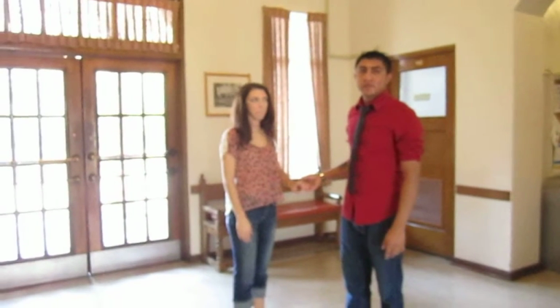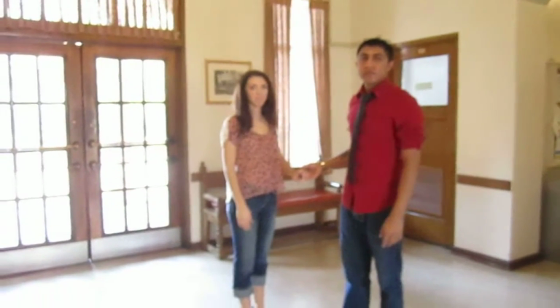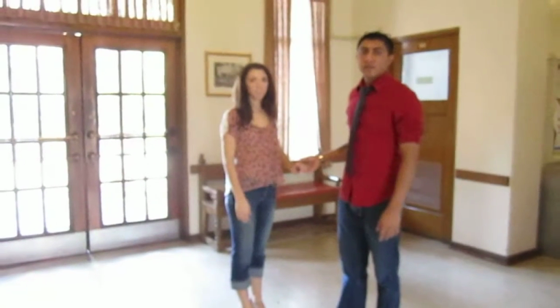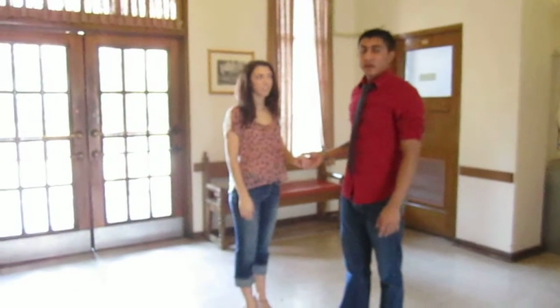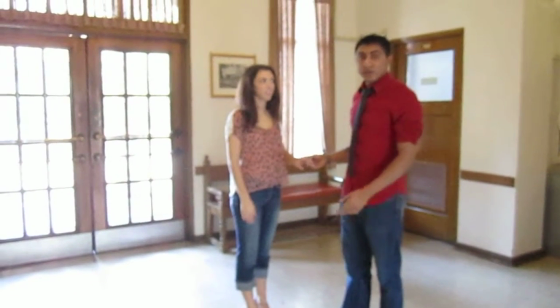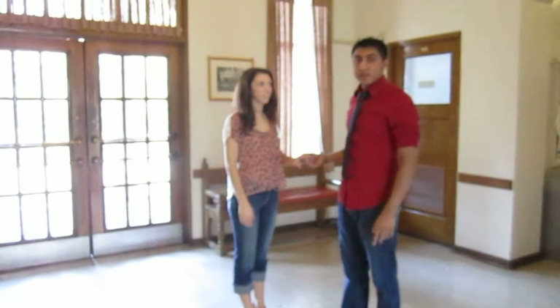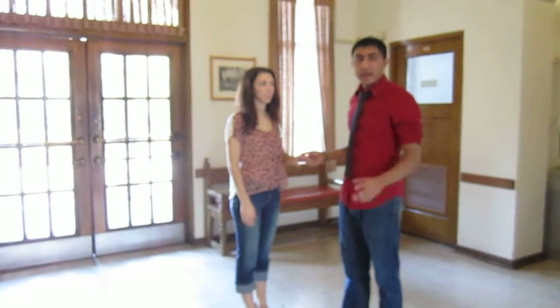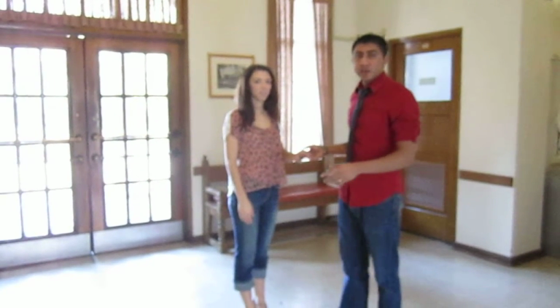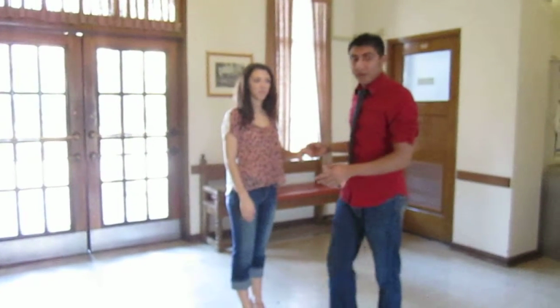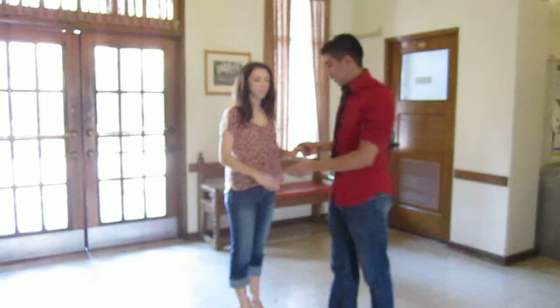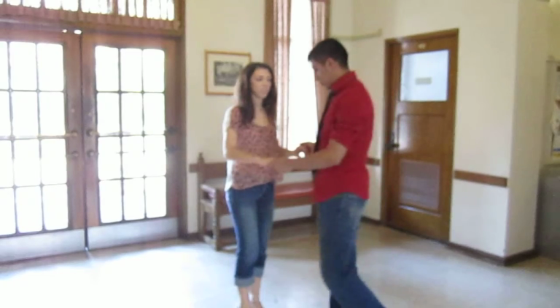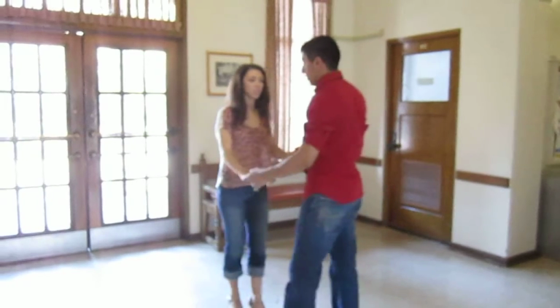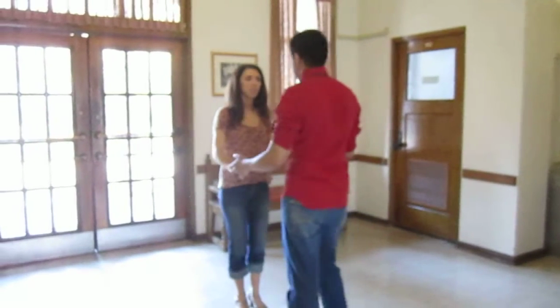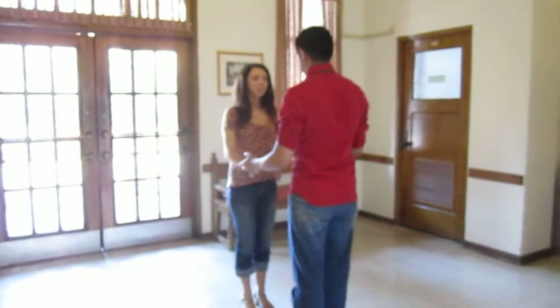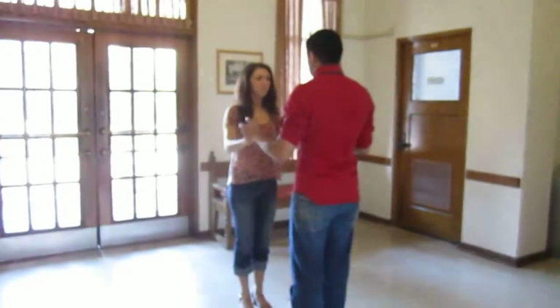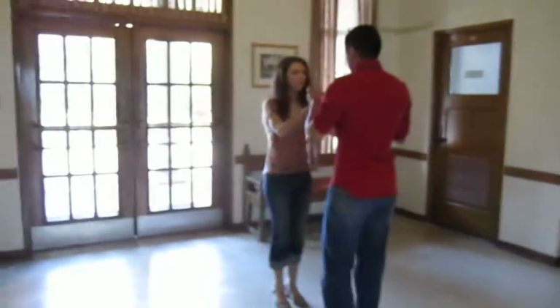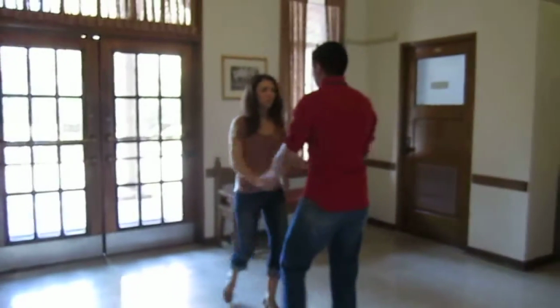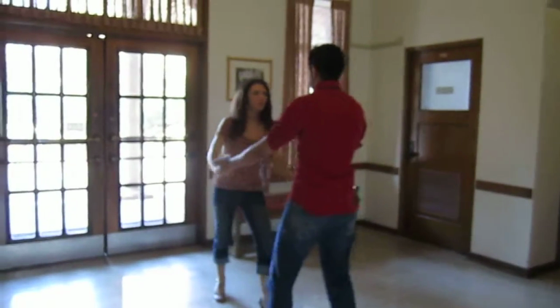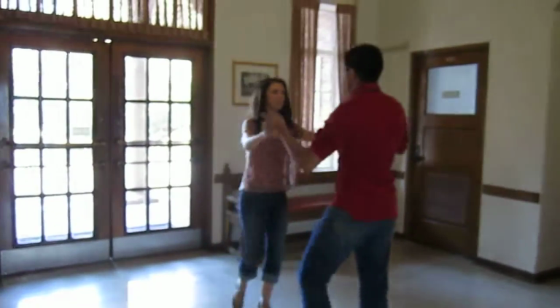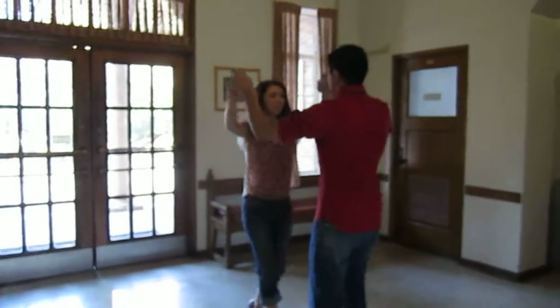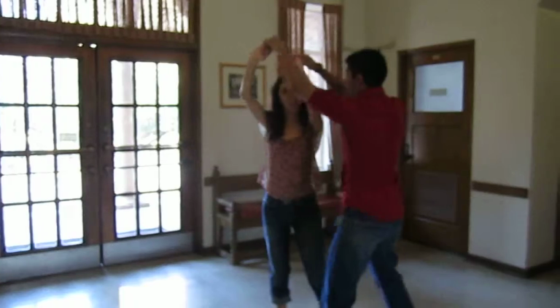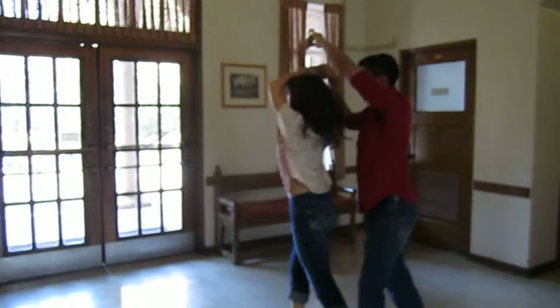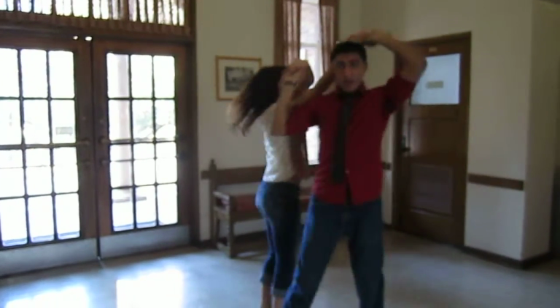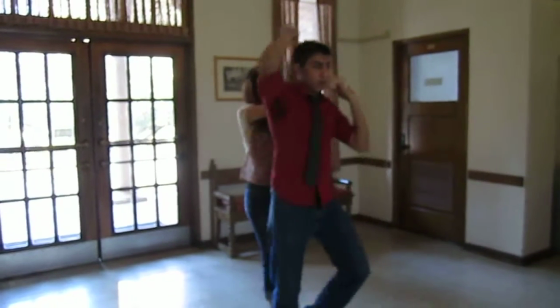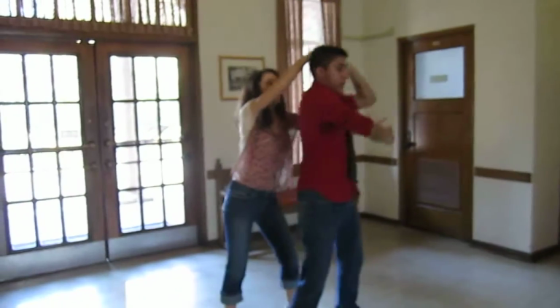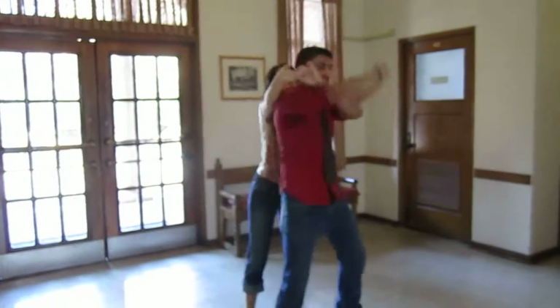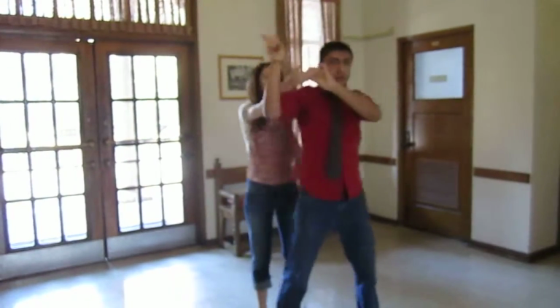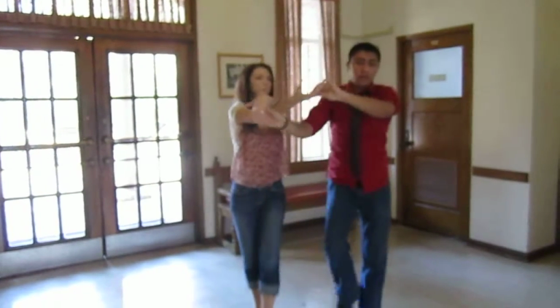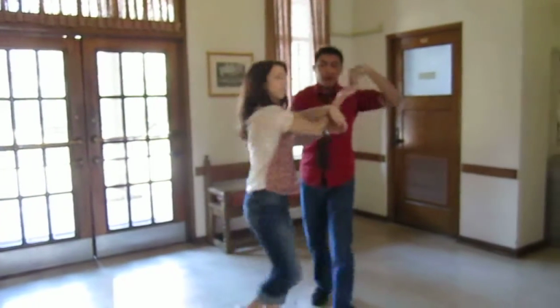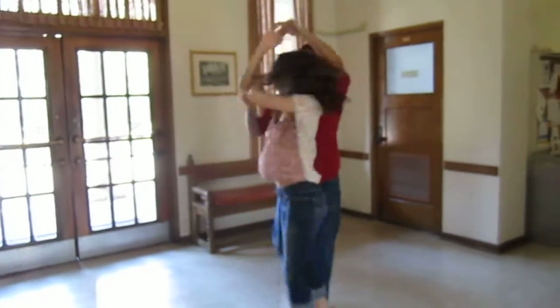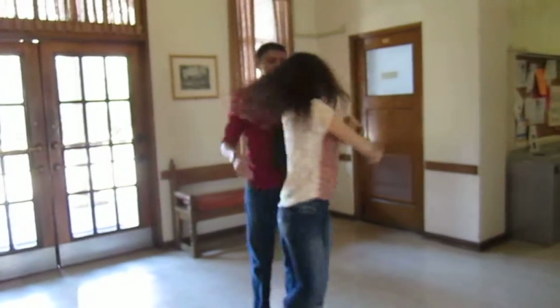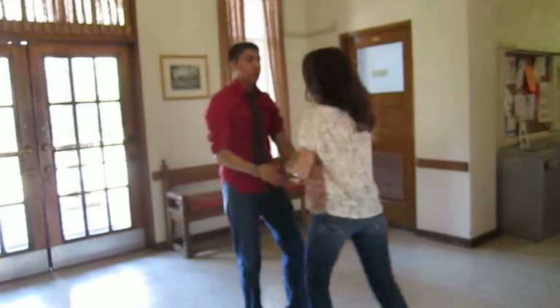All right, so this is the mini lesson hand jubber, and it's how you're going to be doing it. This will be 1, 2, 3, 5, 6, 7 and a 1, 2, 3, 5, 6, 7 and a 1.